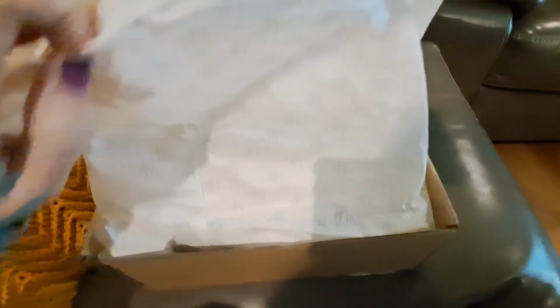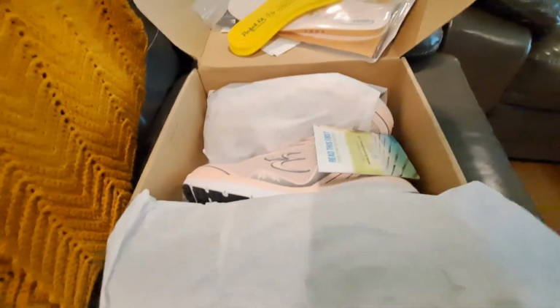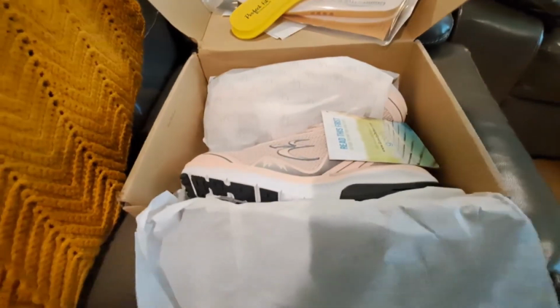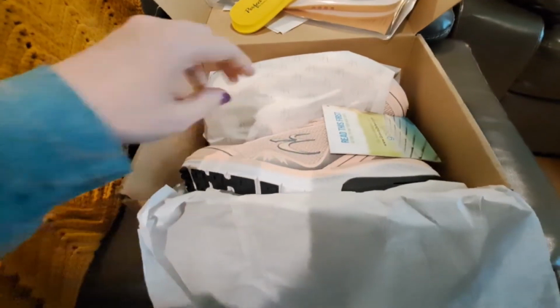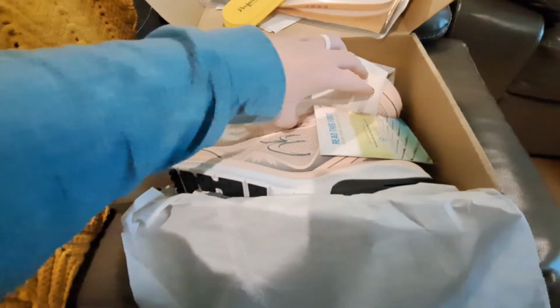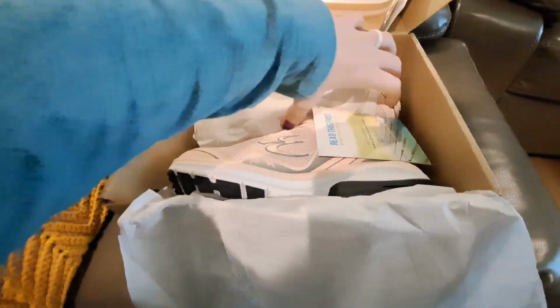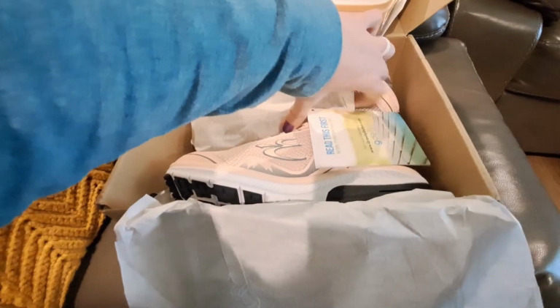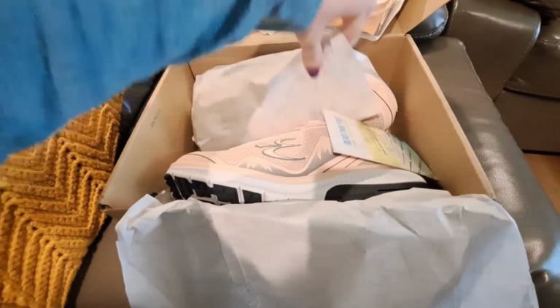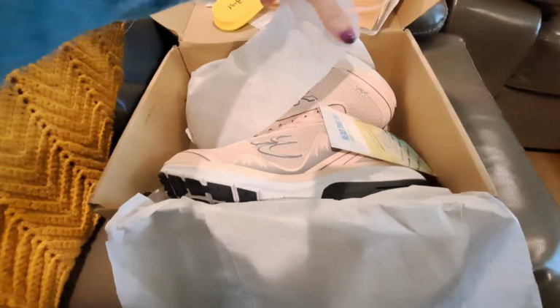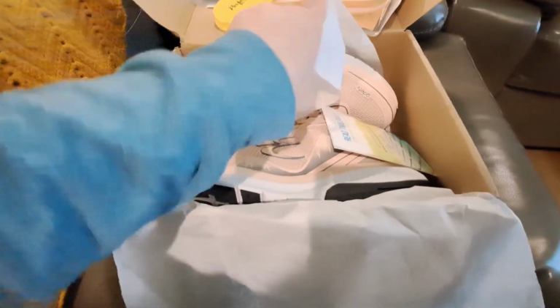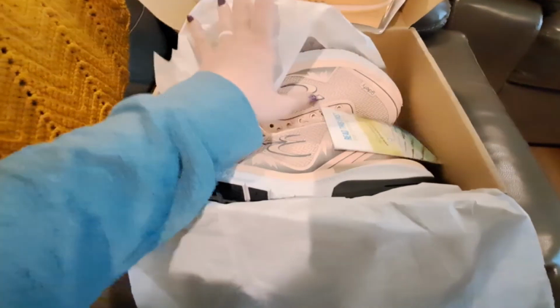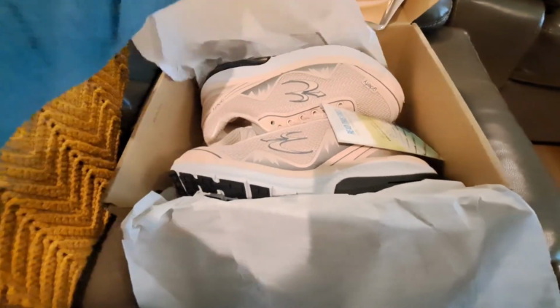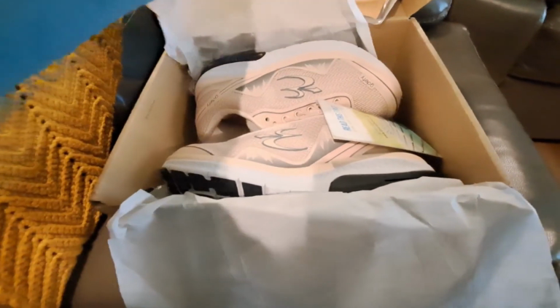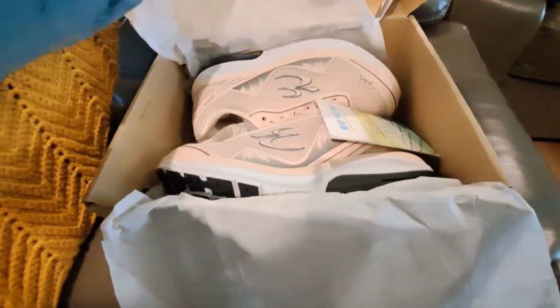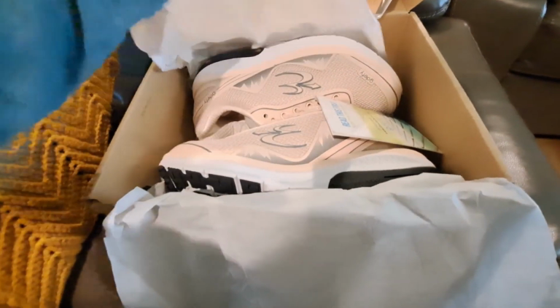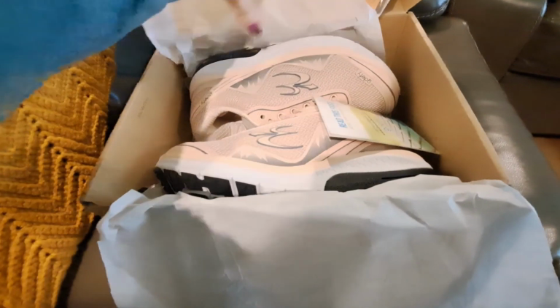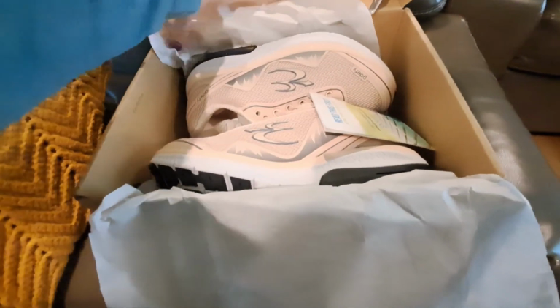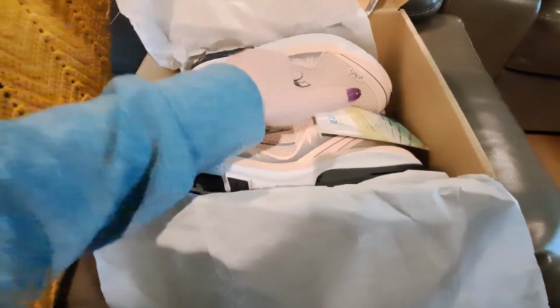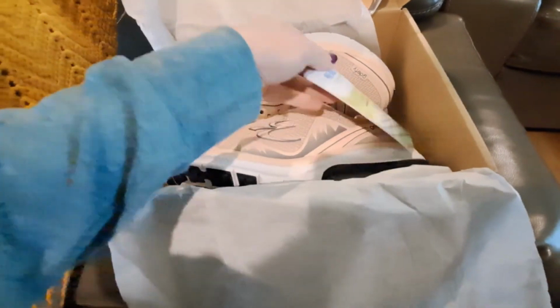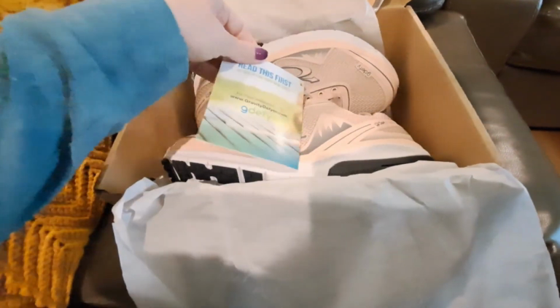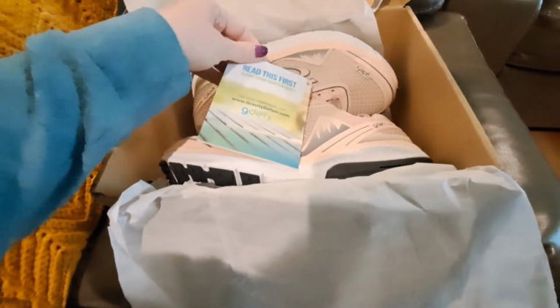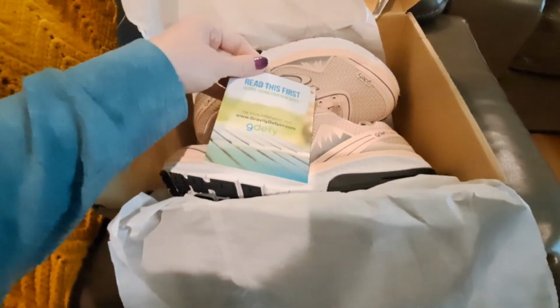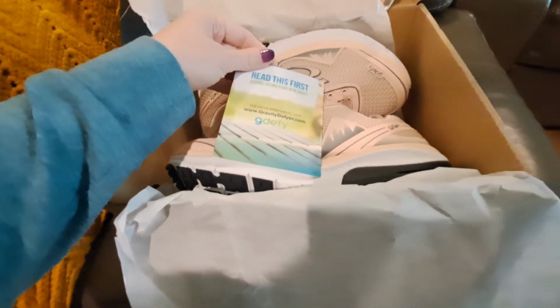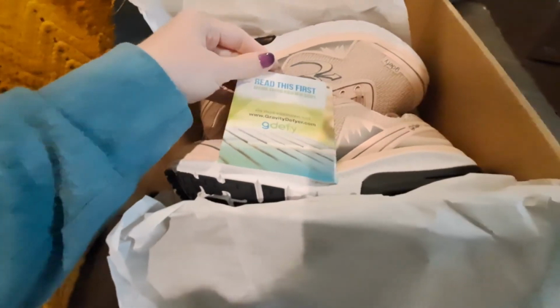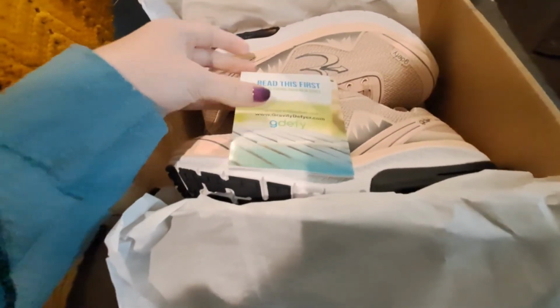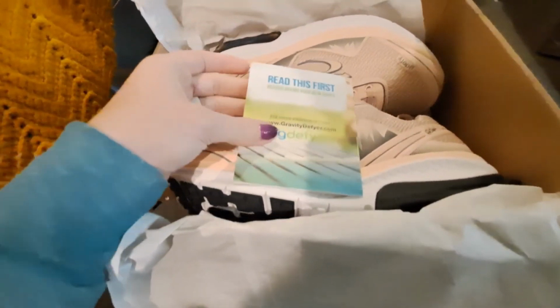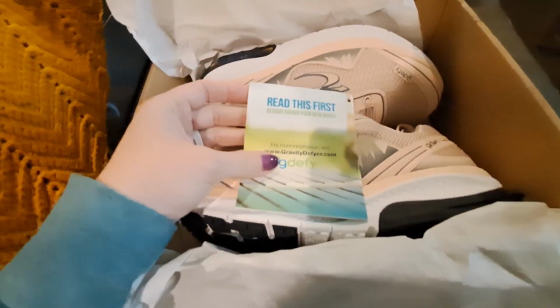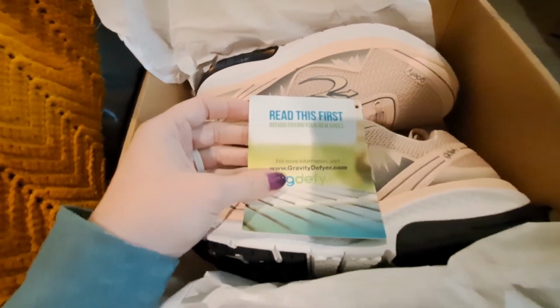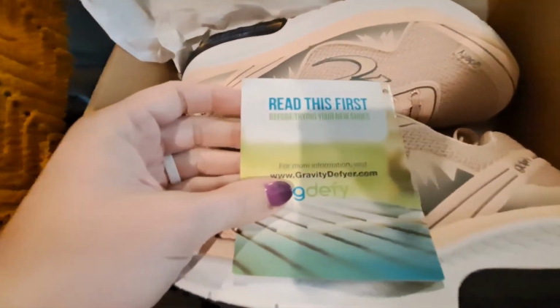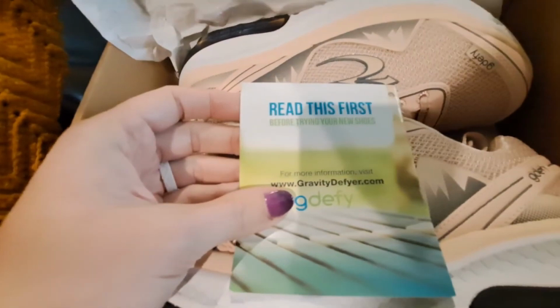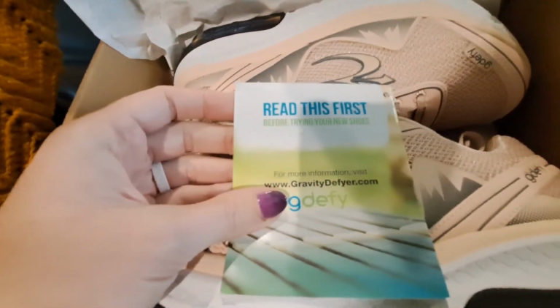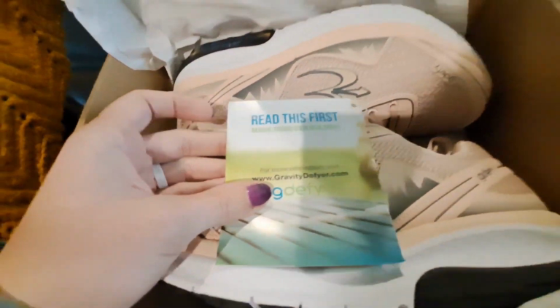I was looking at Hokas, but I ended up buying these. They were a little cheaper and the reviews look good, but there is a return policy, so very convenient to try on.